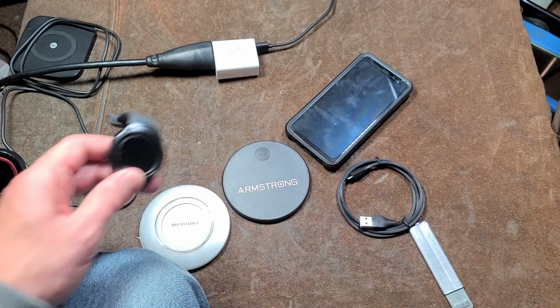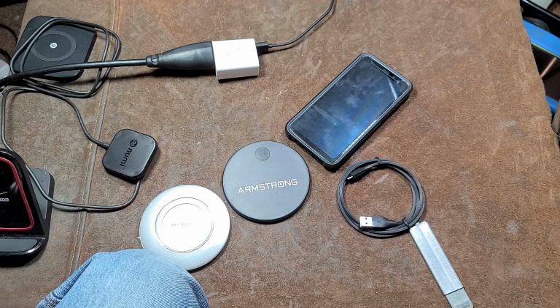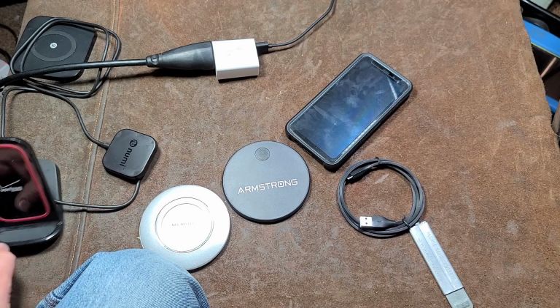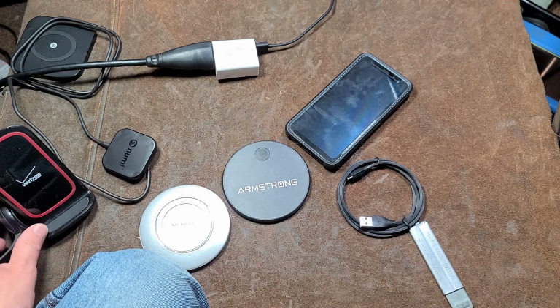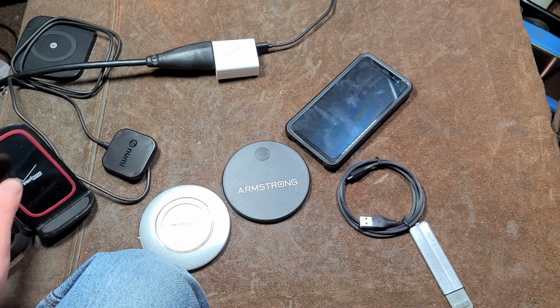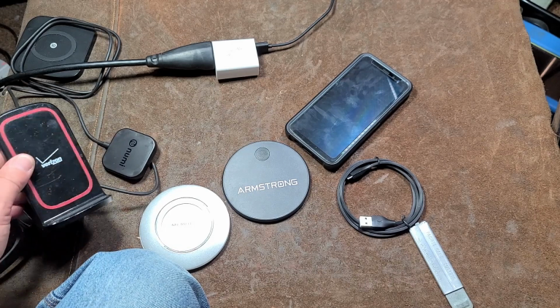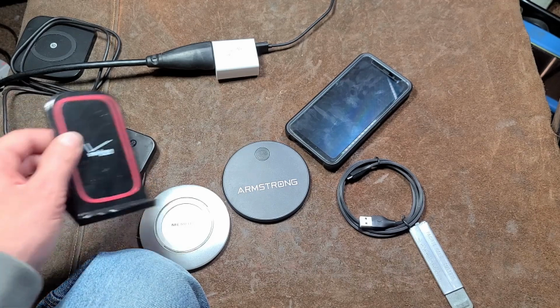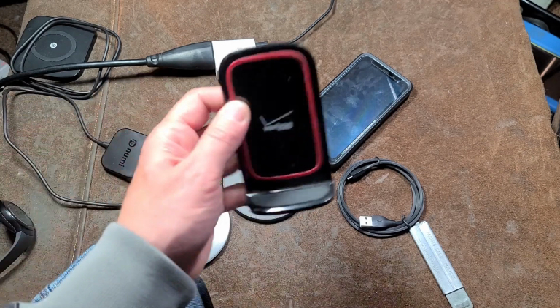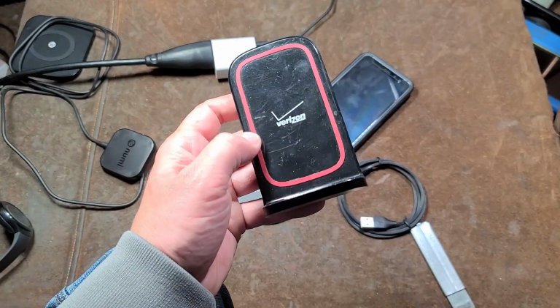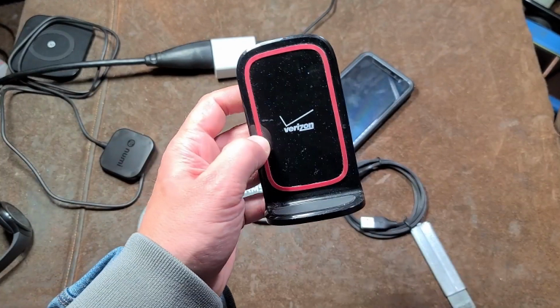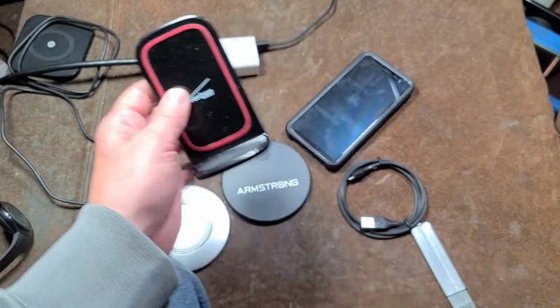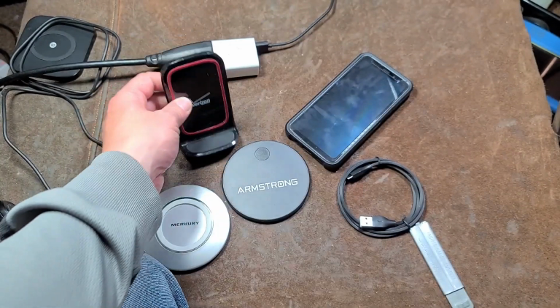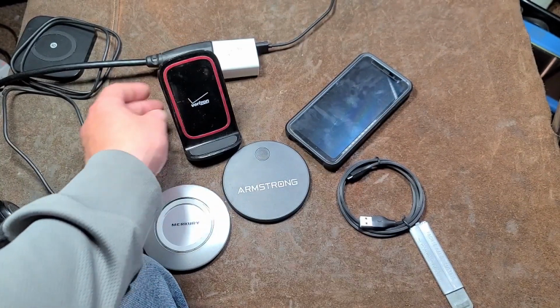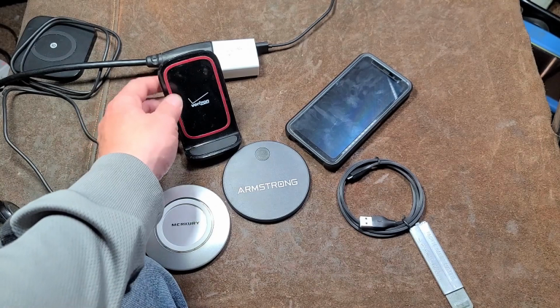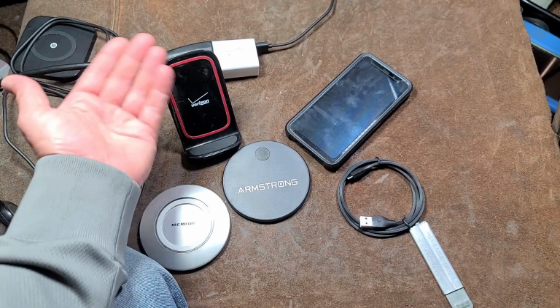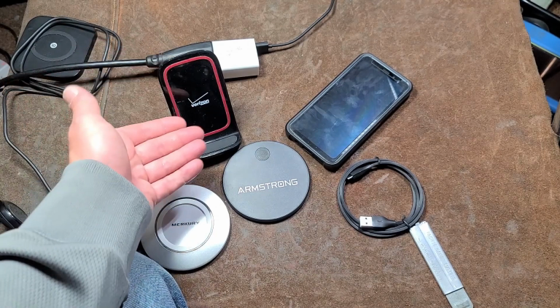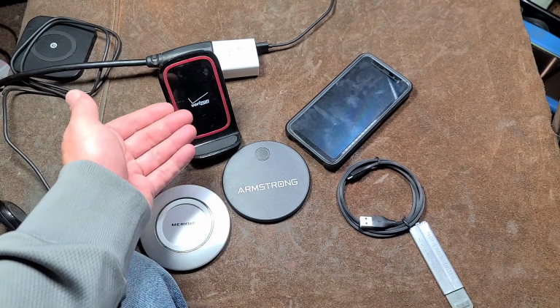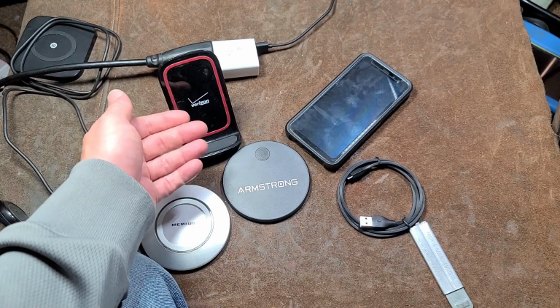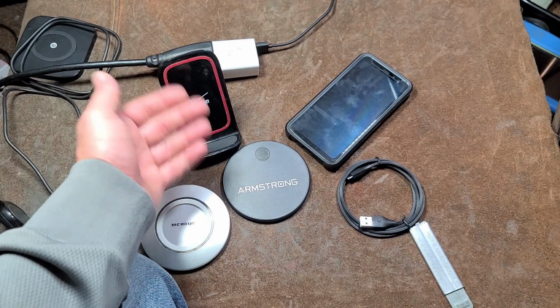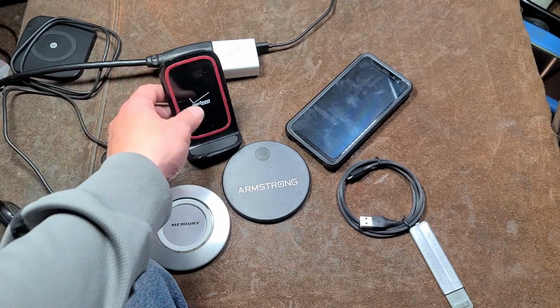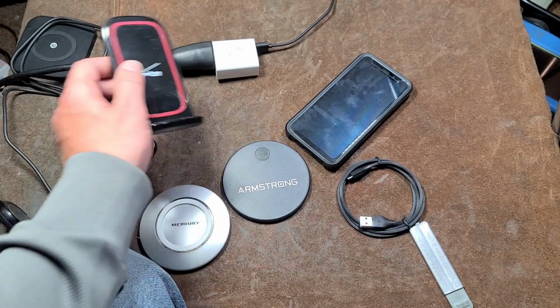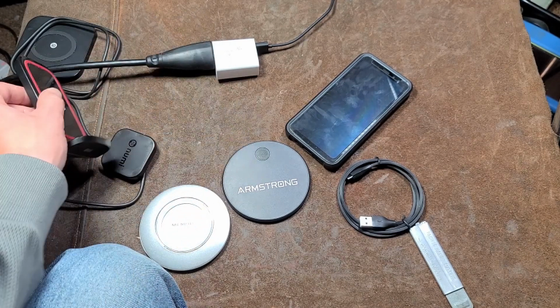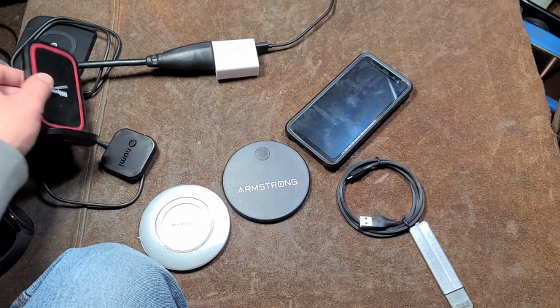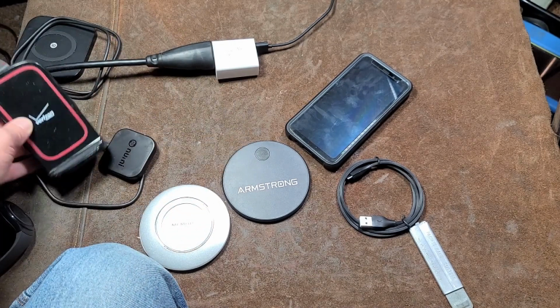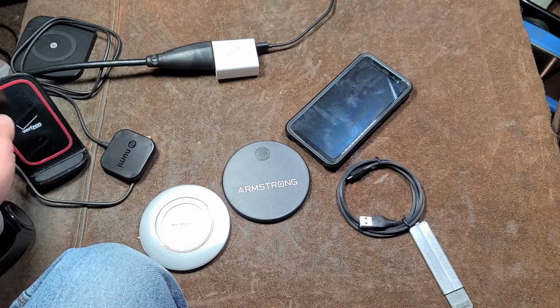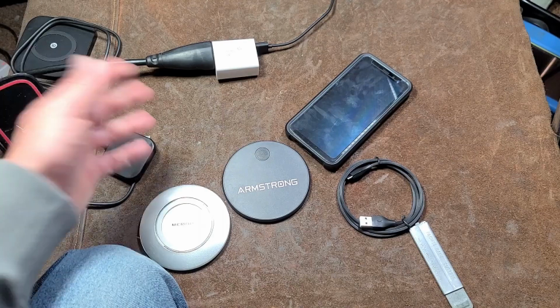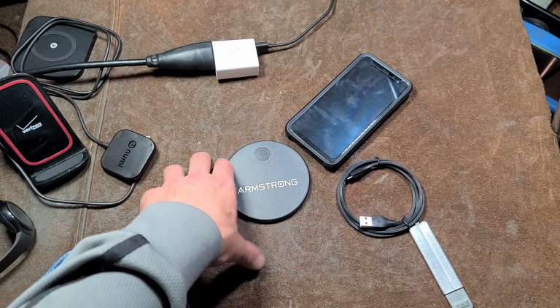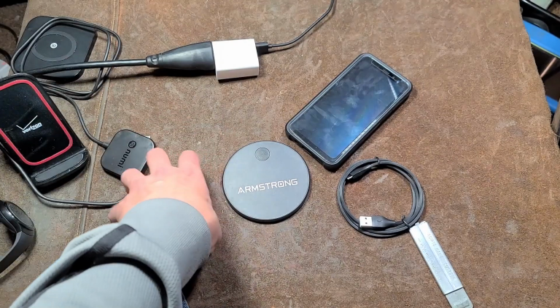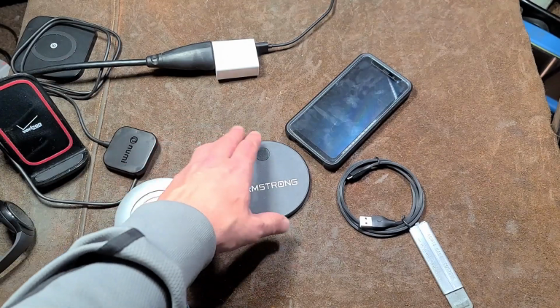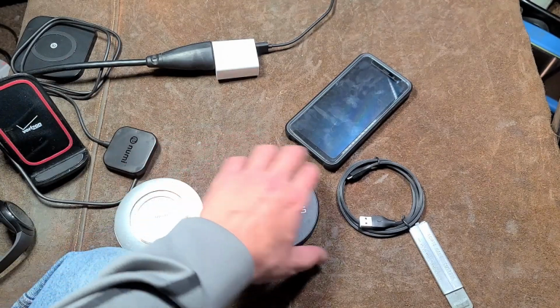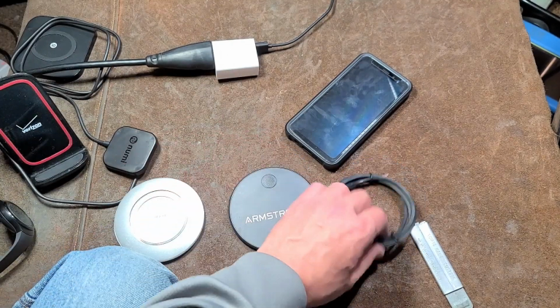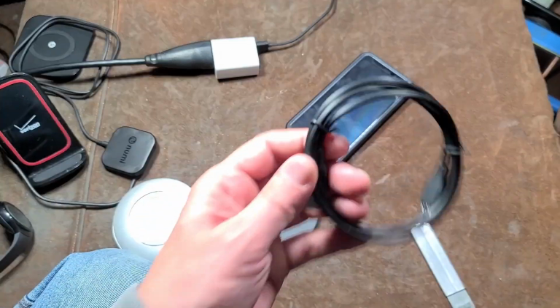So I did want to make sure I mentioned that. There are other styles. I like this Verizon one a lot, just because it stands up, so it's easier to use your phone when it's on the charging pad. And so, that was just a few different little comparisons here.